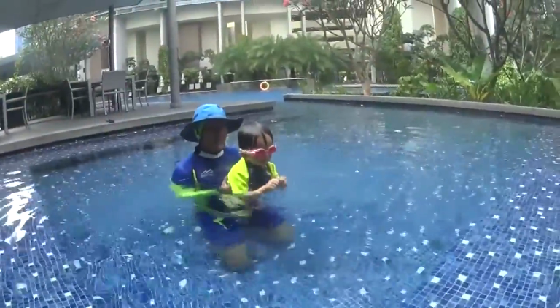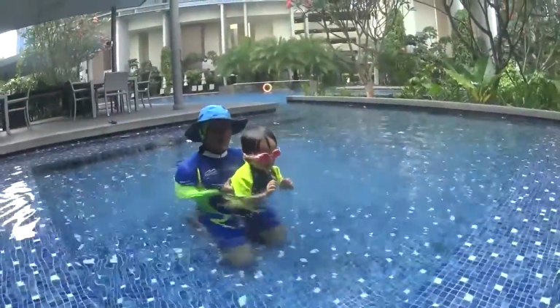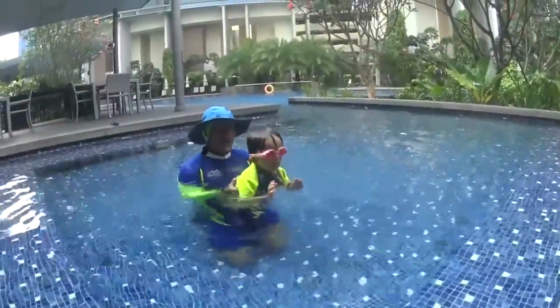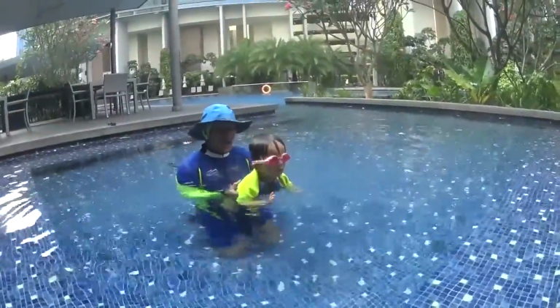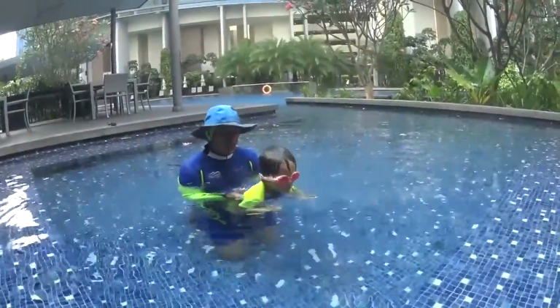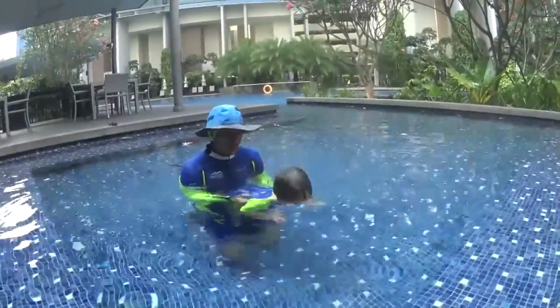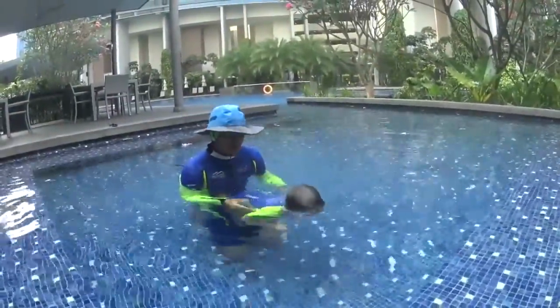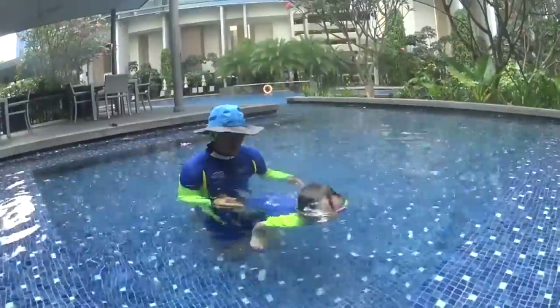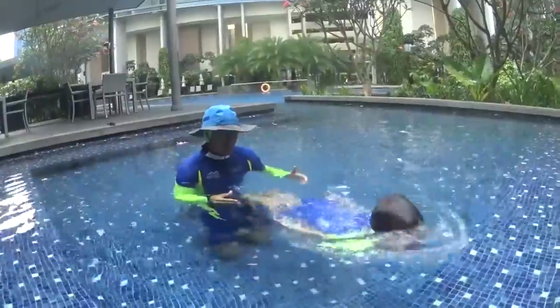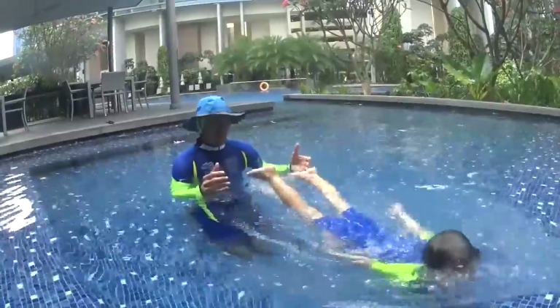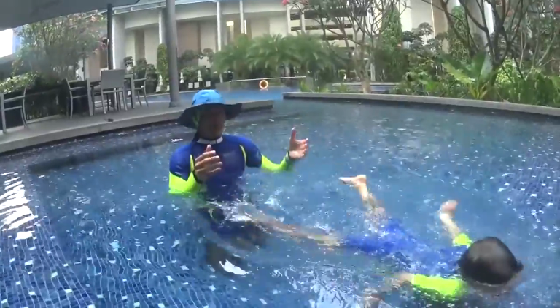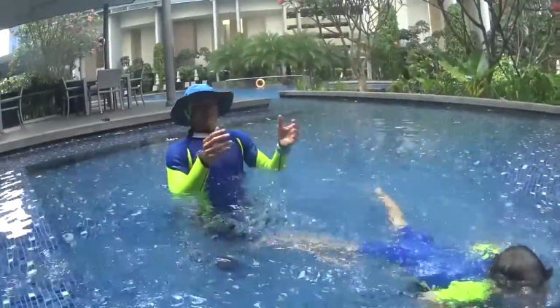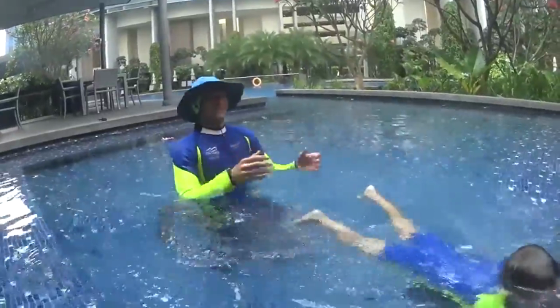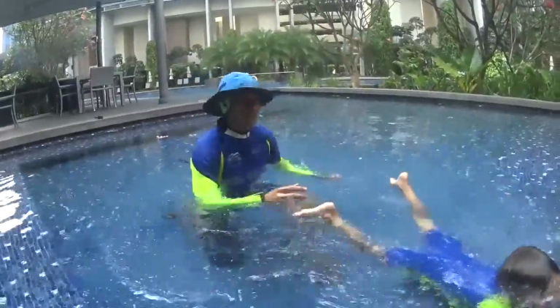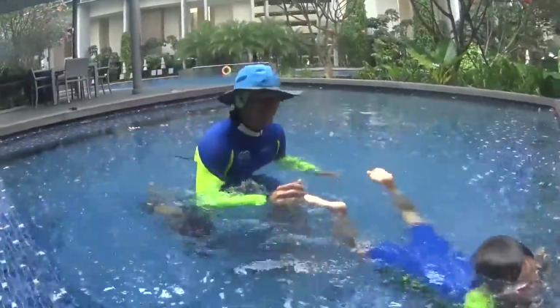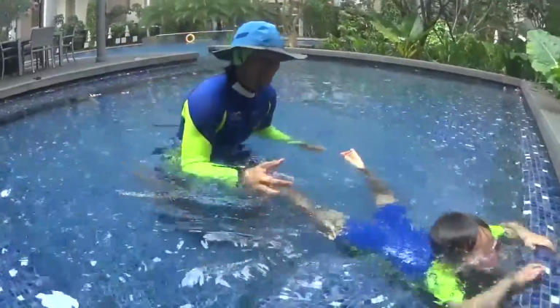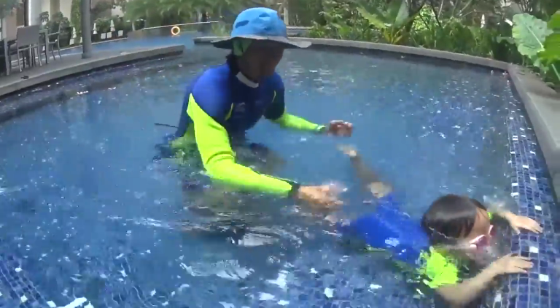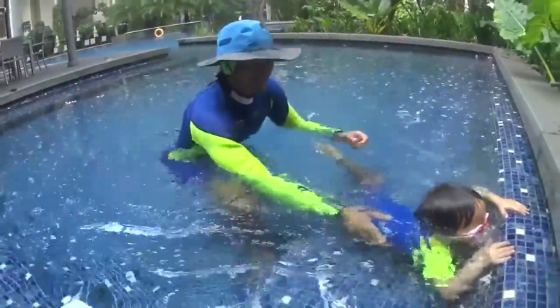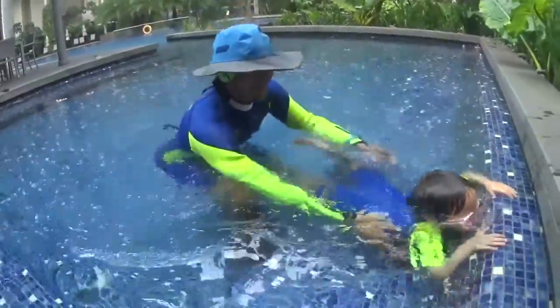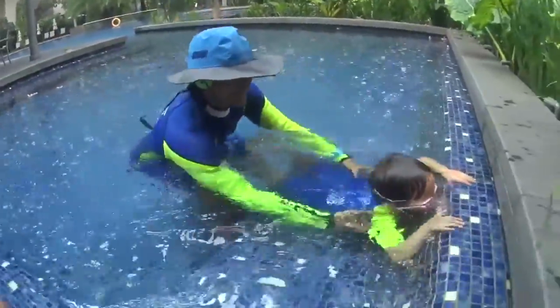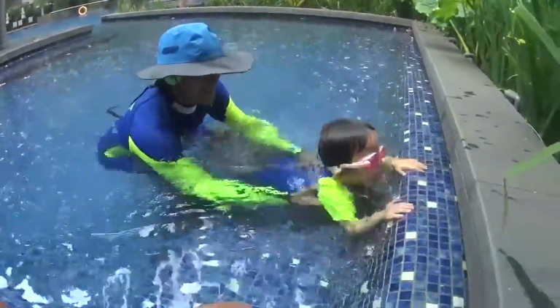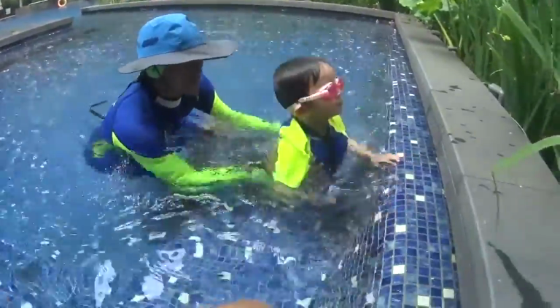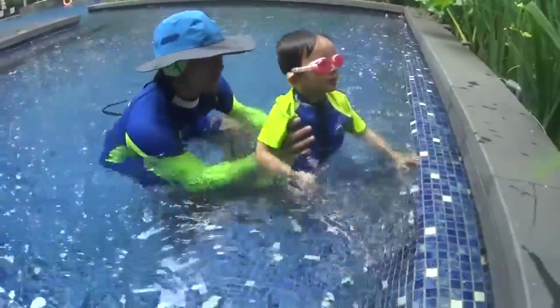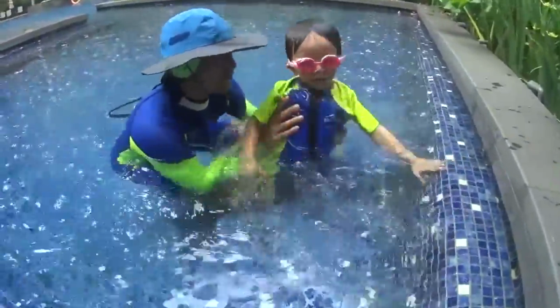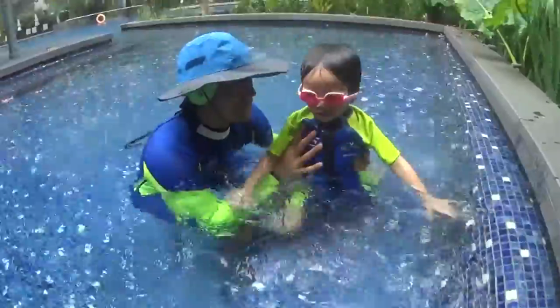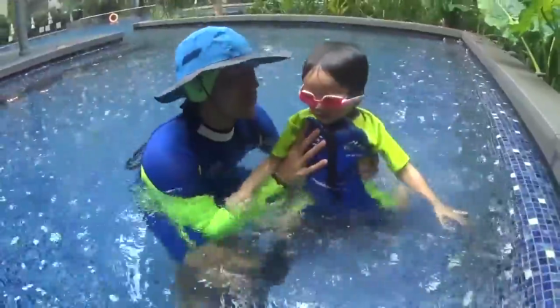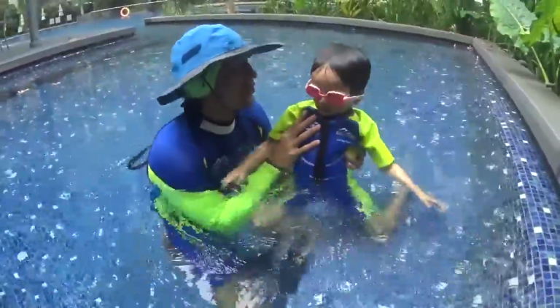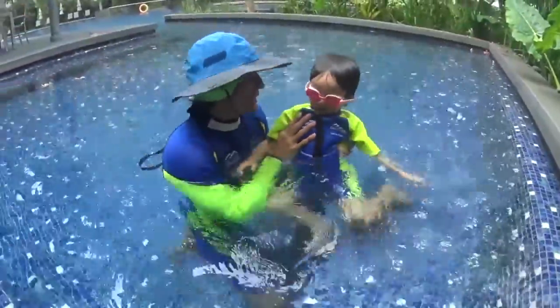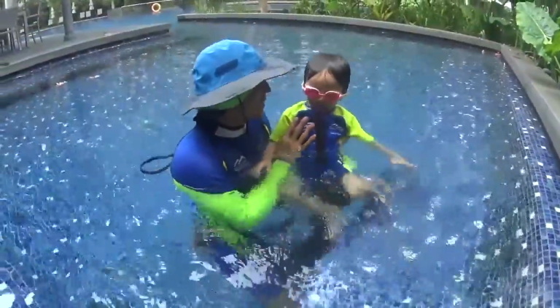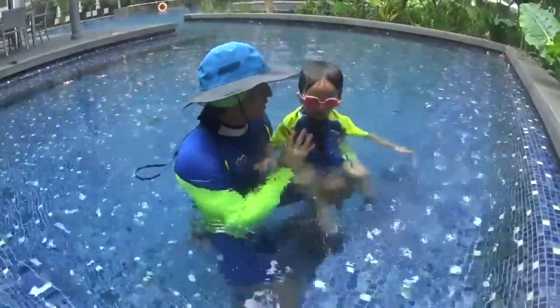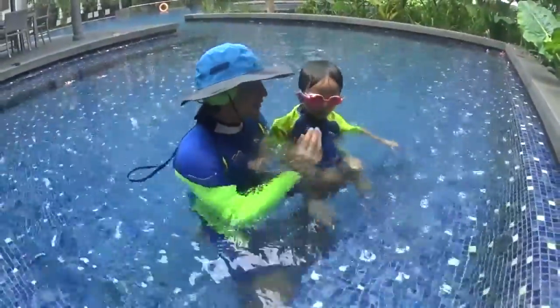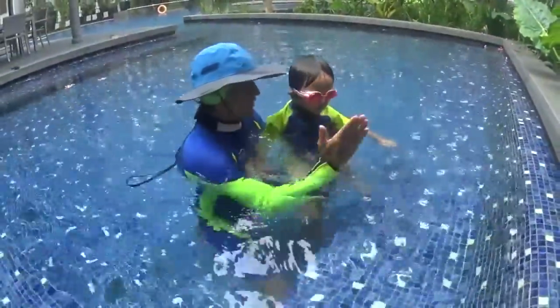Wow, that was a strong push! You can push slowly, it's even easier. High five, buddy!